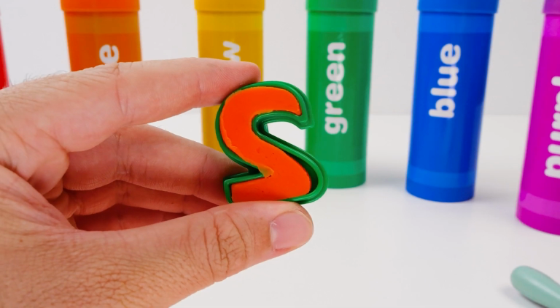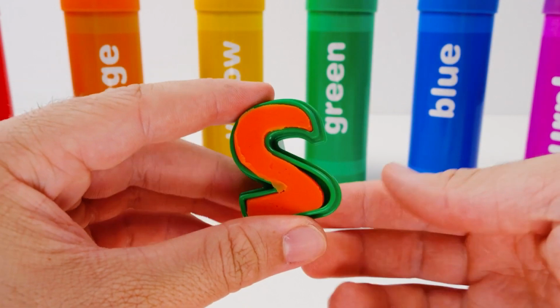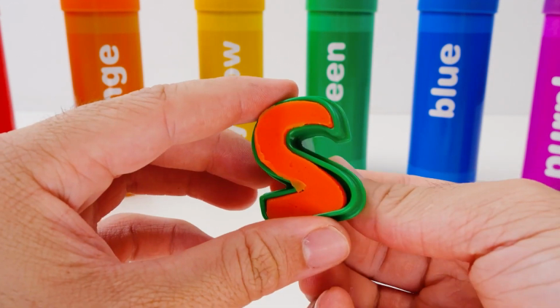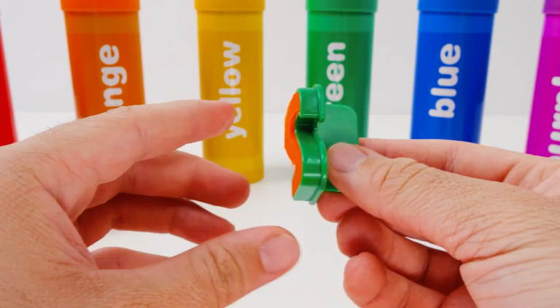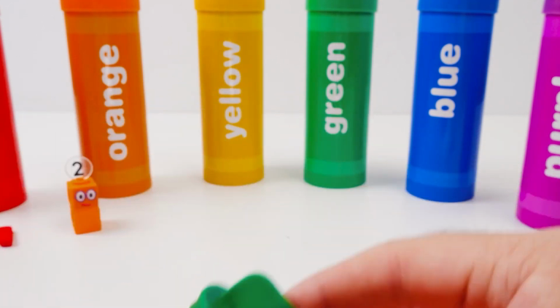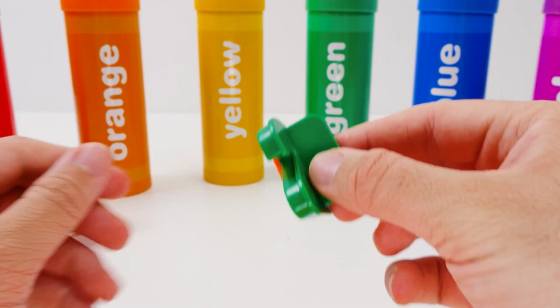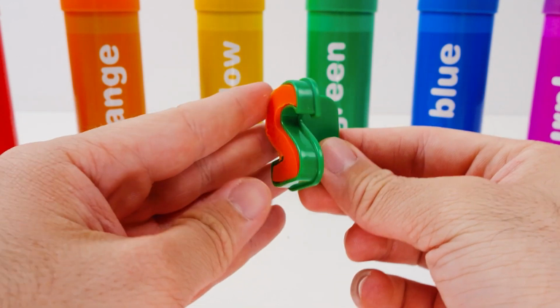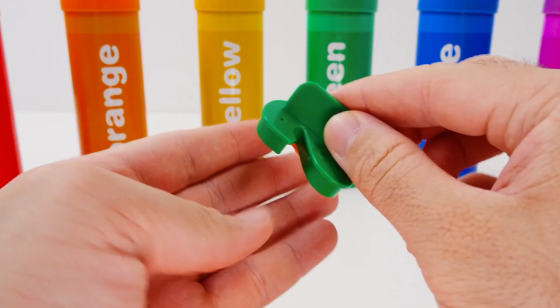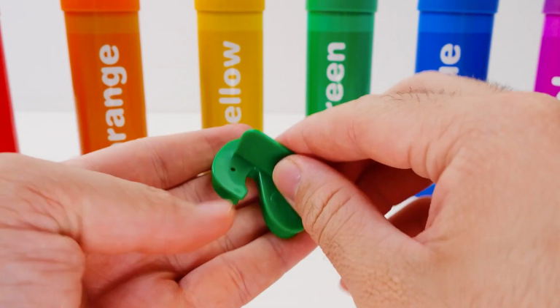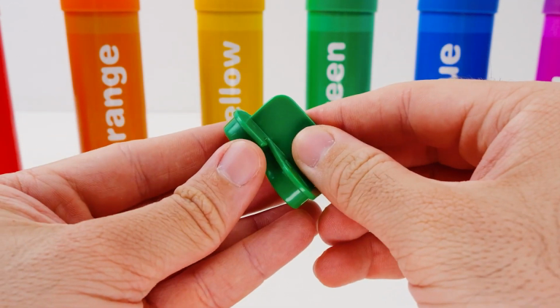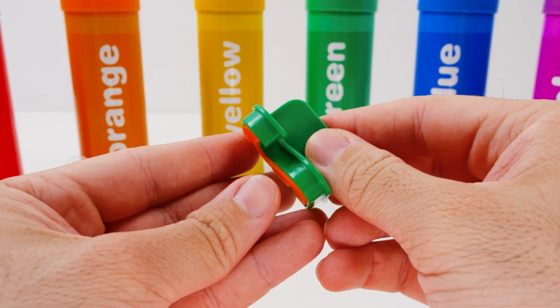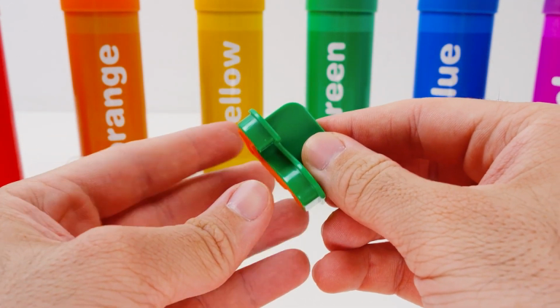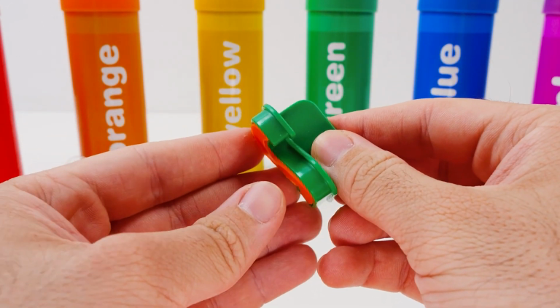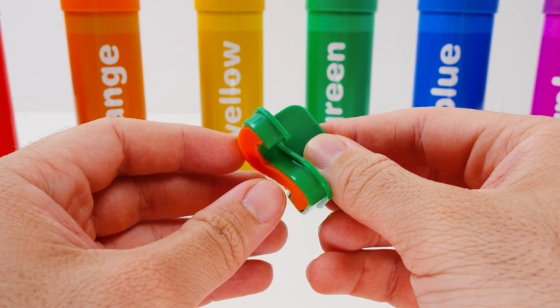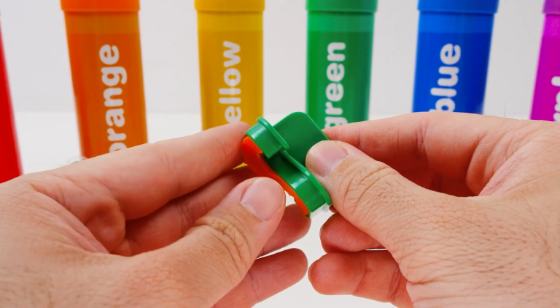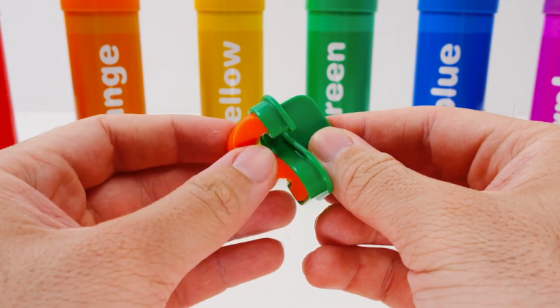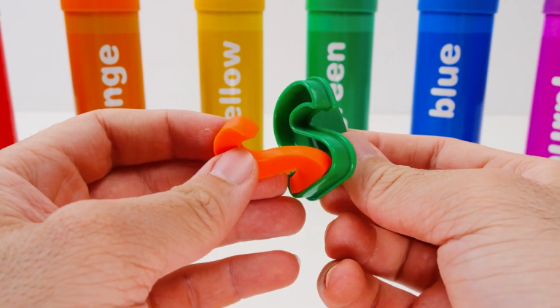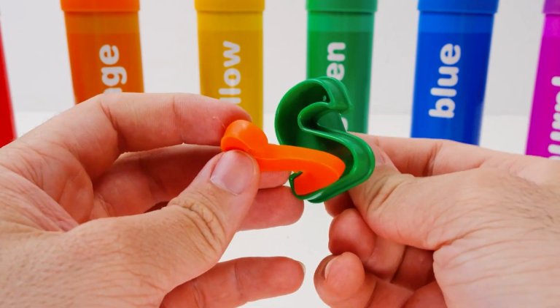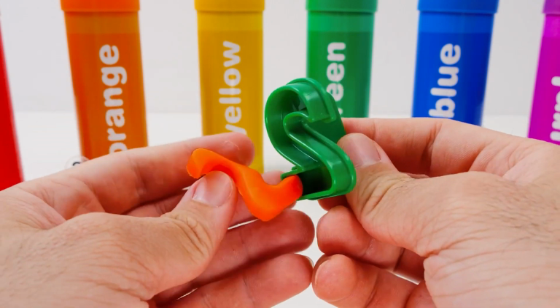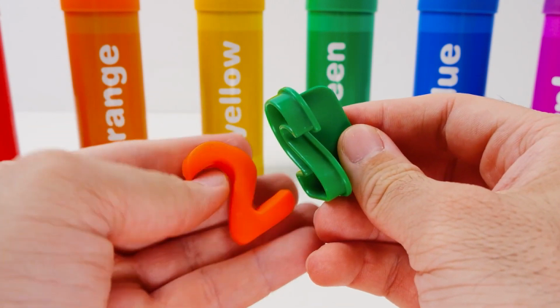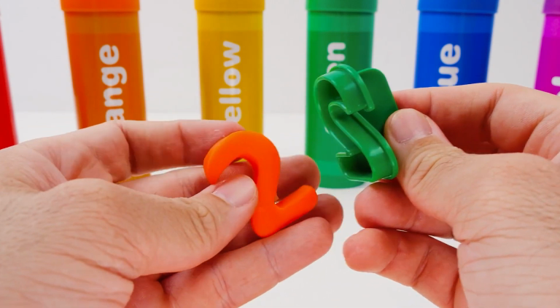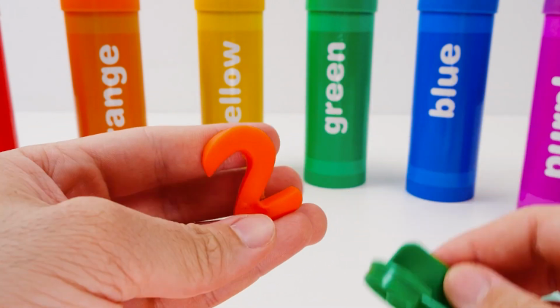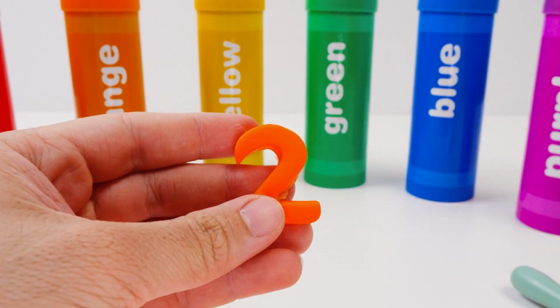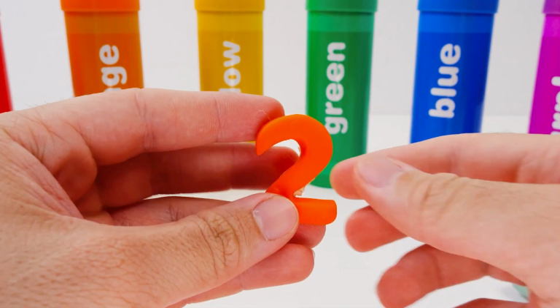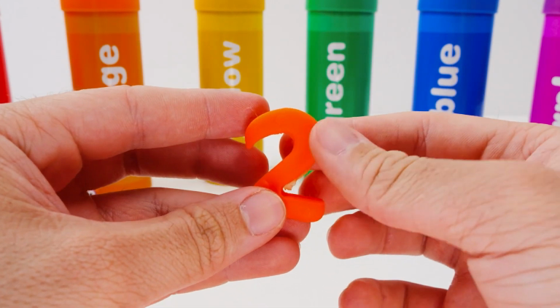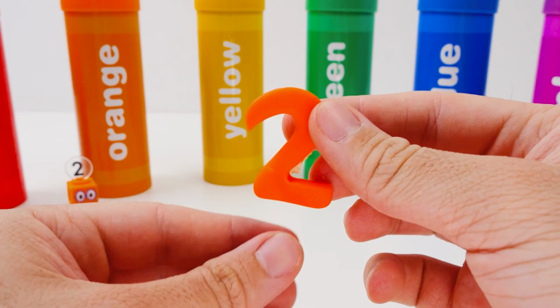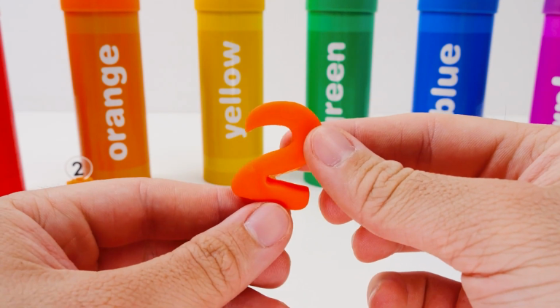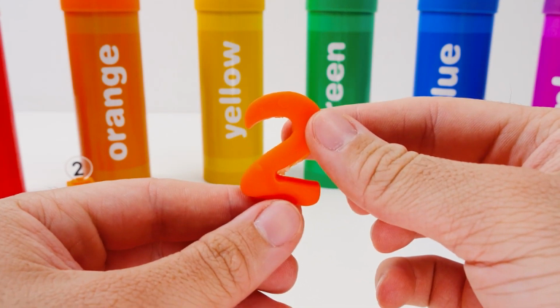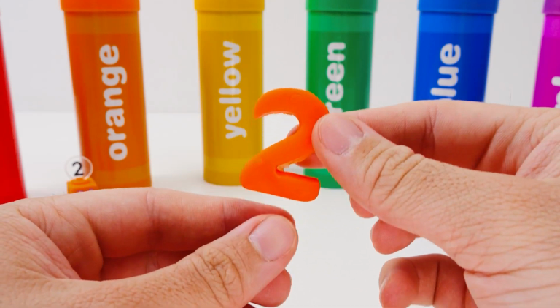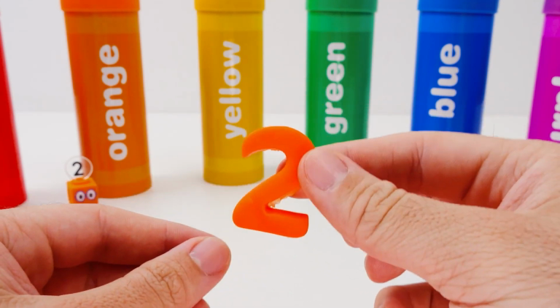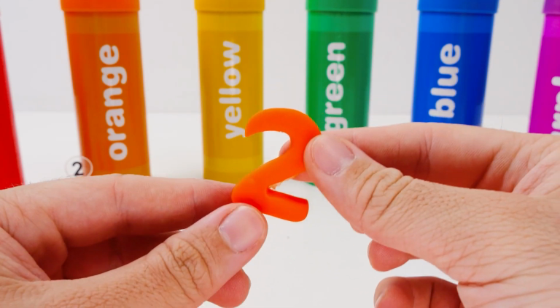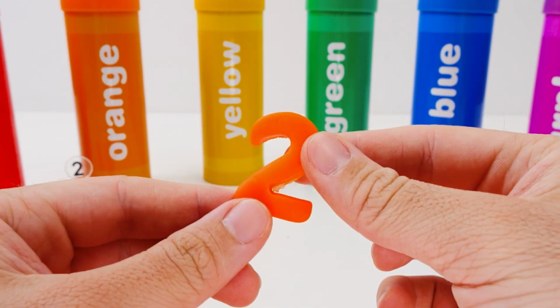Now to get it out! It seems to be a little stuck. We don't want to ruin it. If I'm really careful, I can do it! Yes! A perfect two! You know, I think it looks like a swan swimming in a lake.